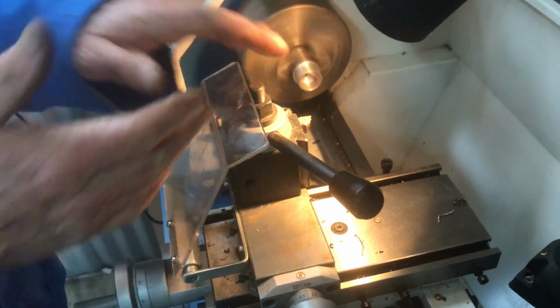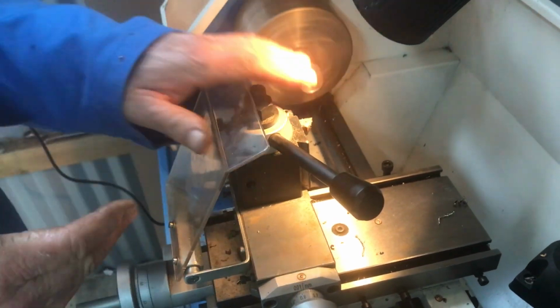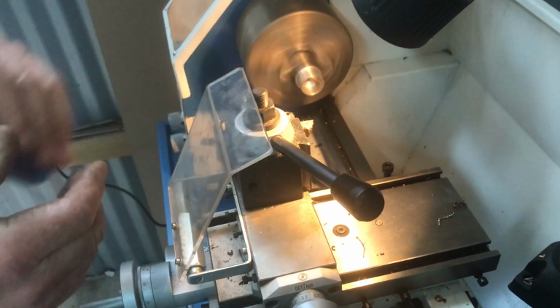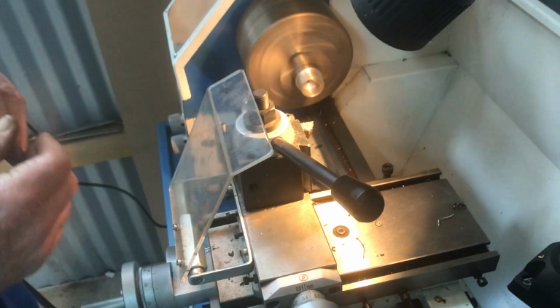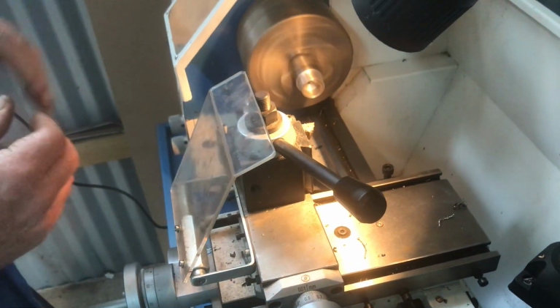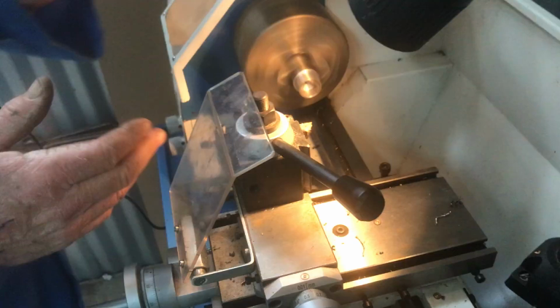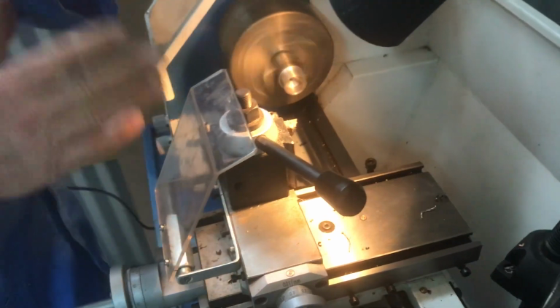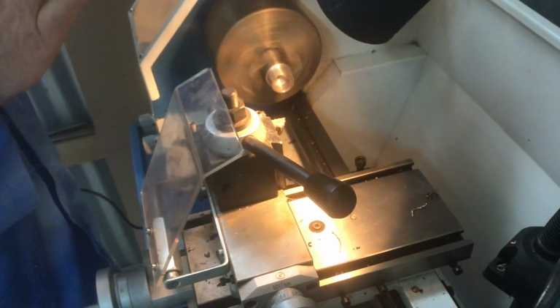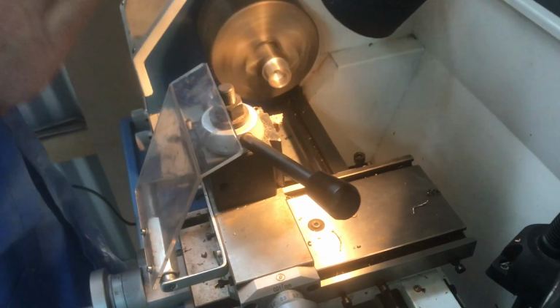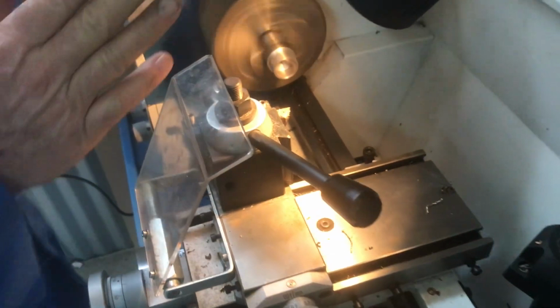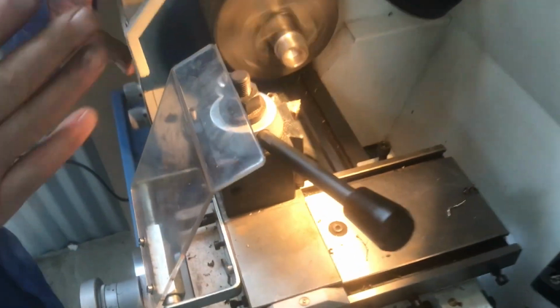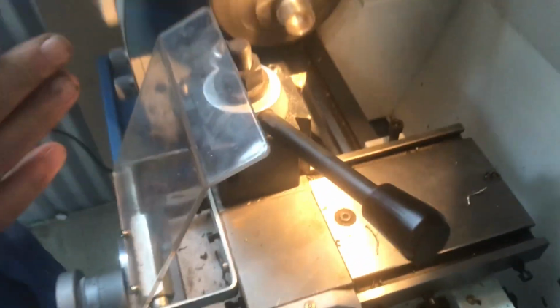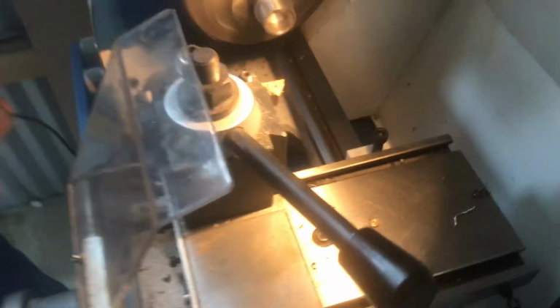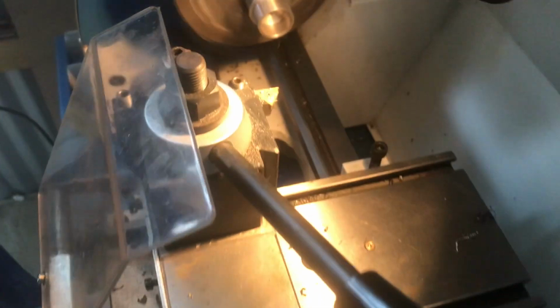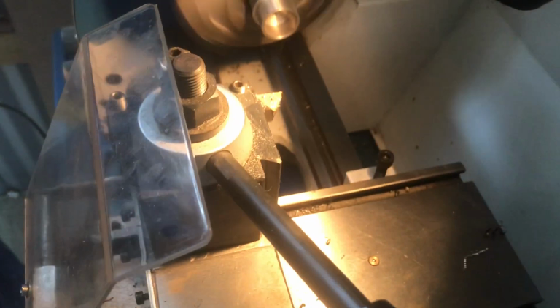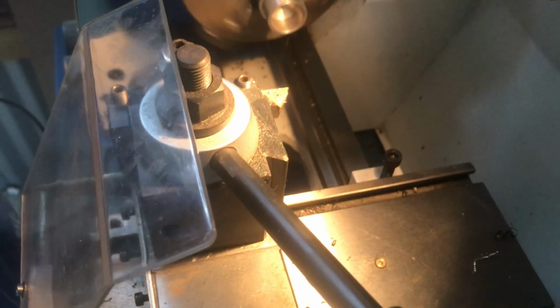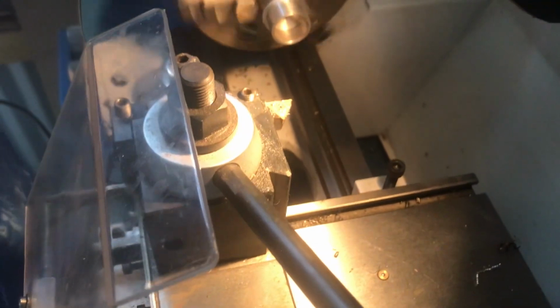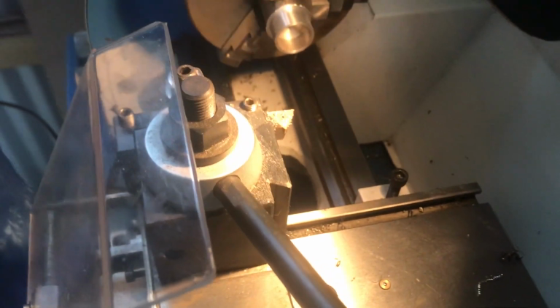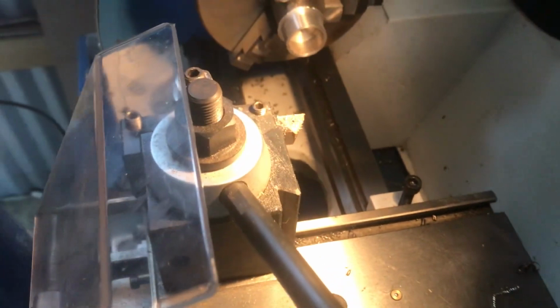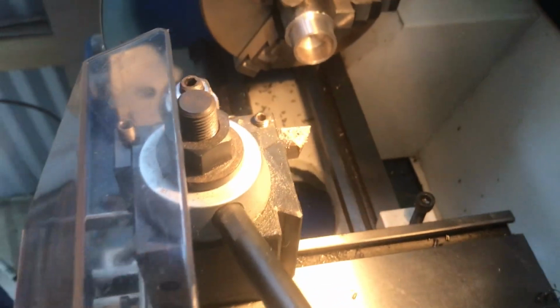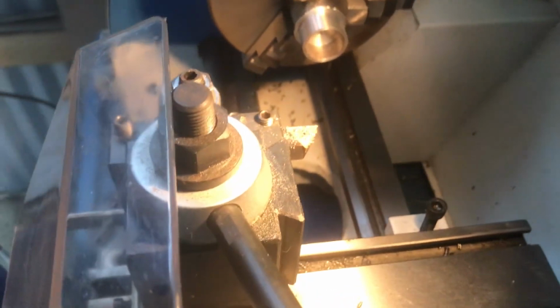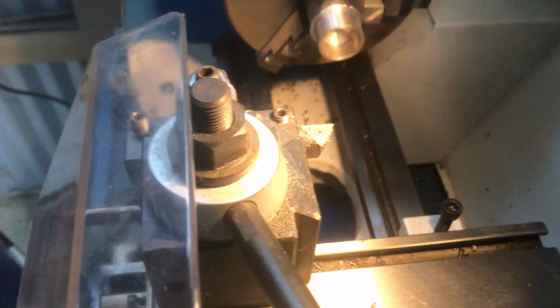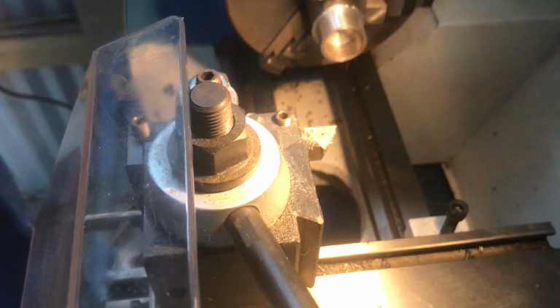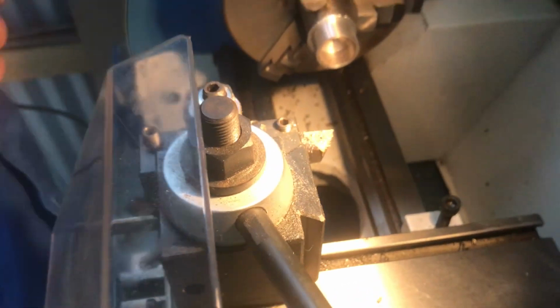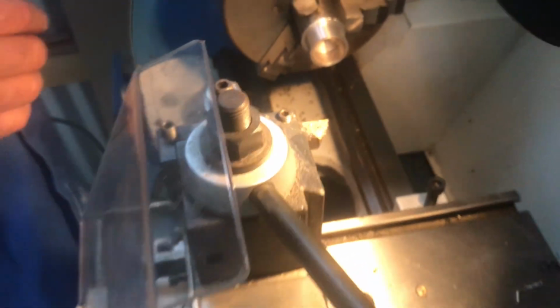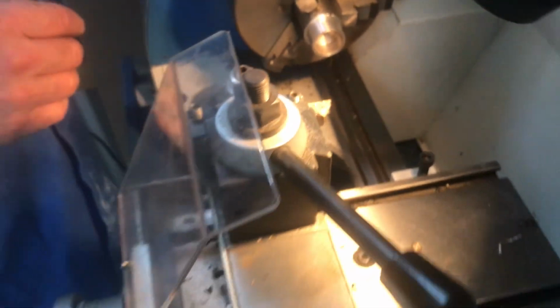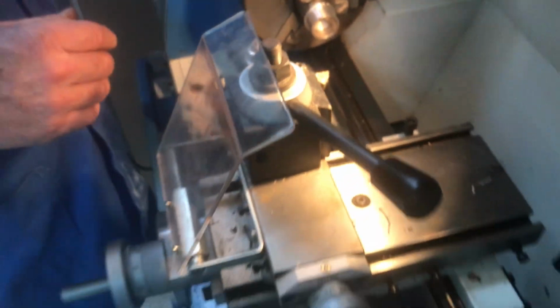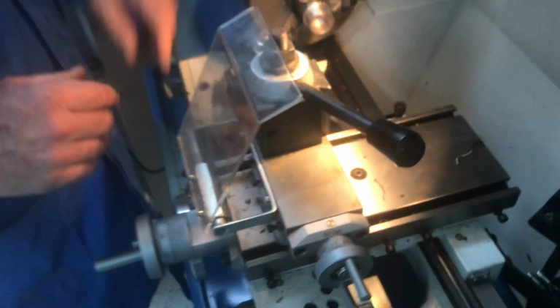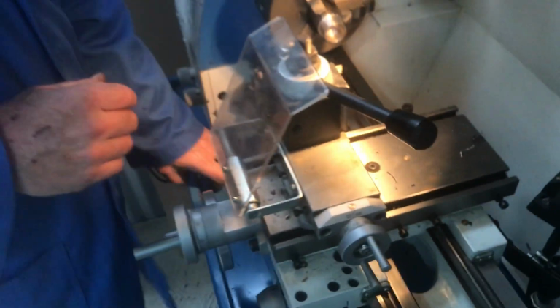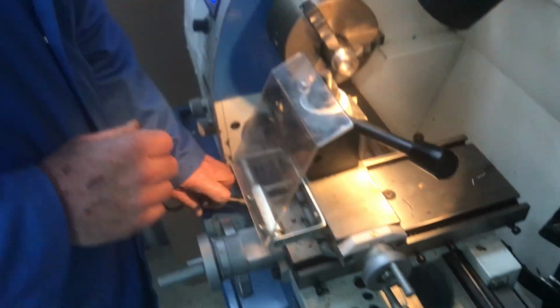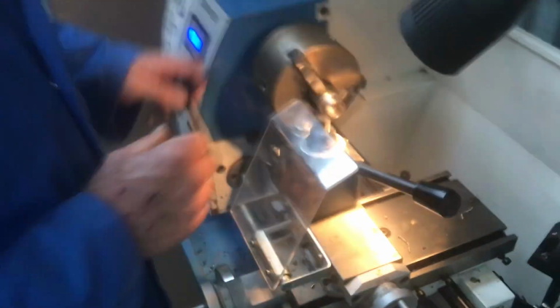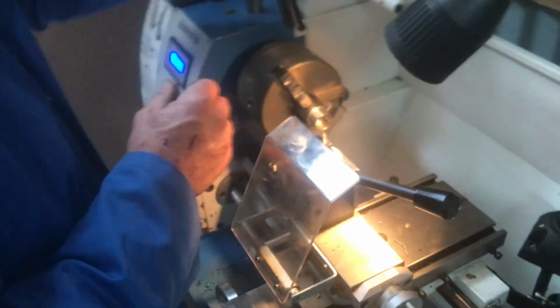These are all our own inserts — I import them from America.